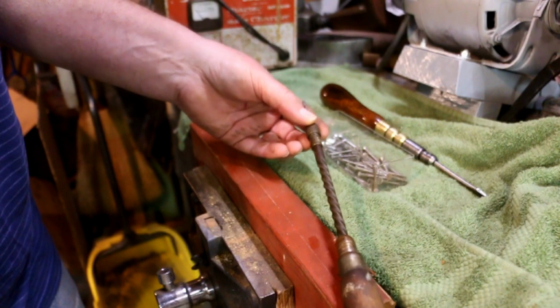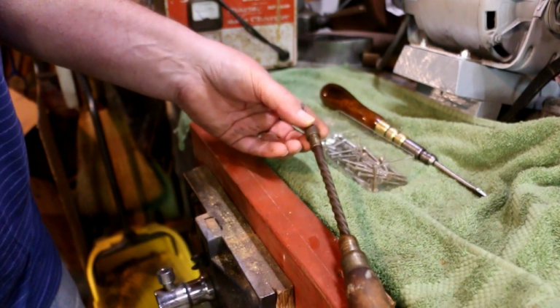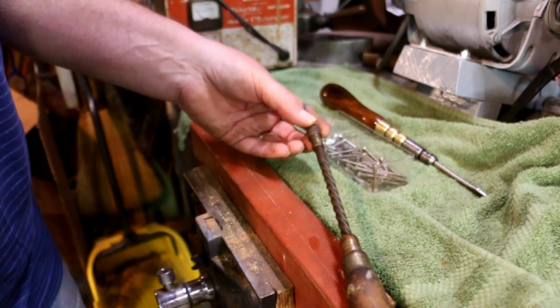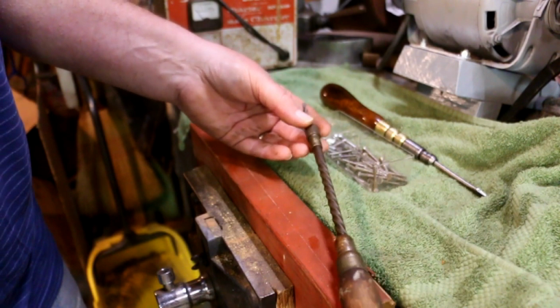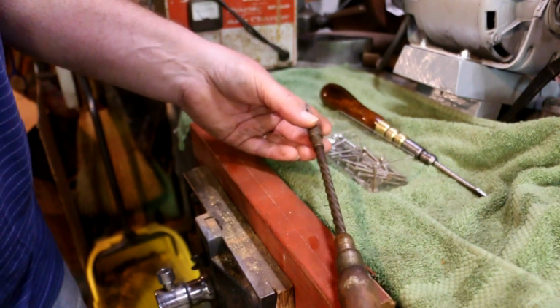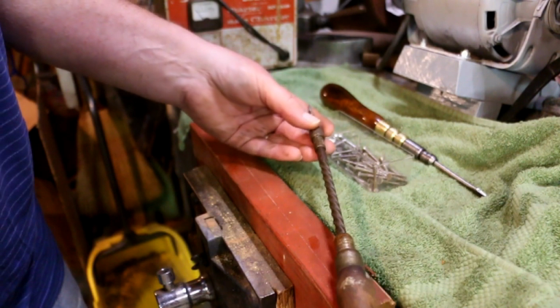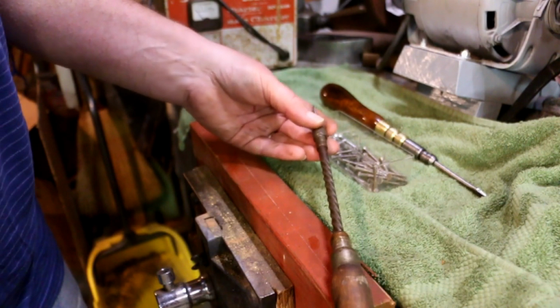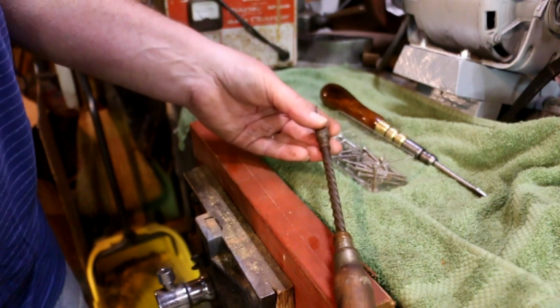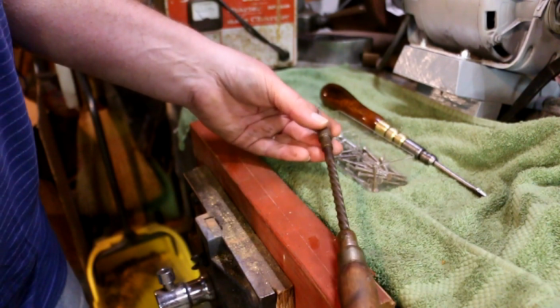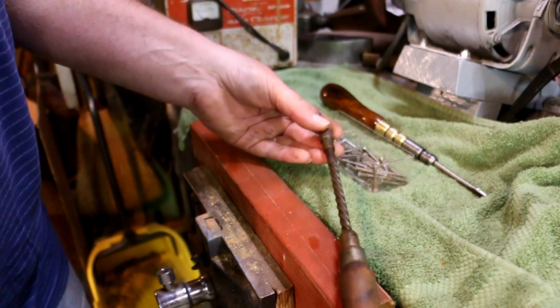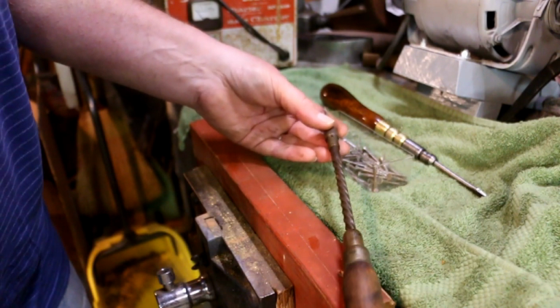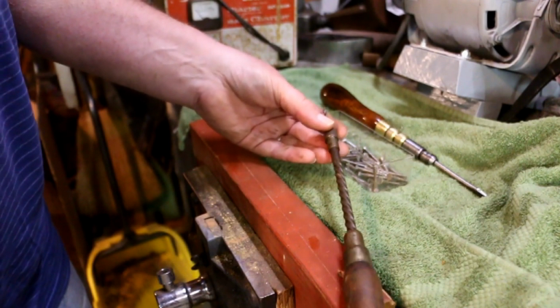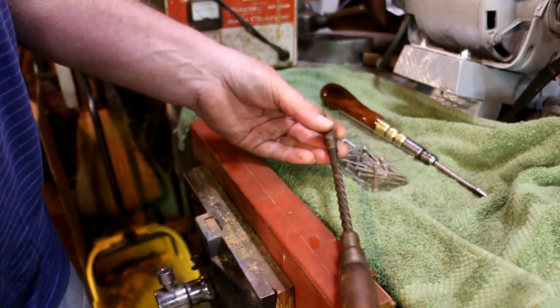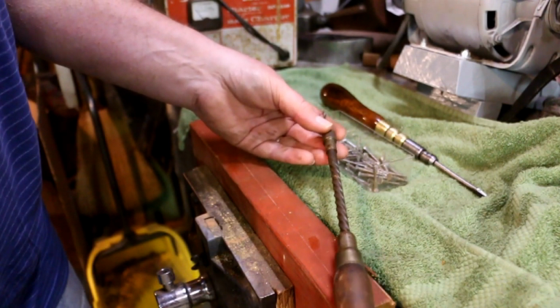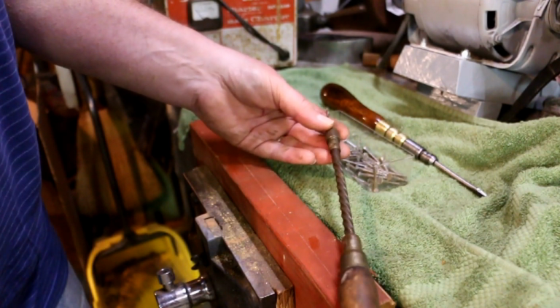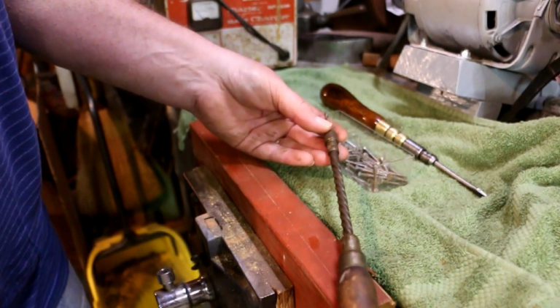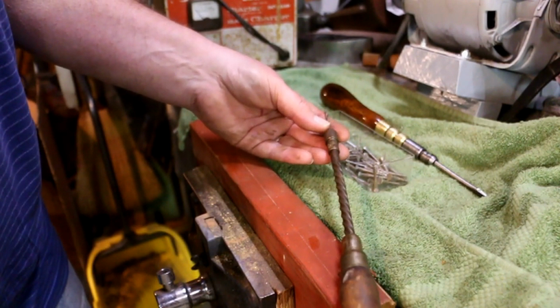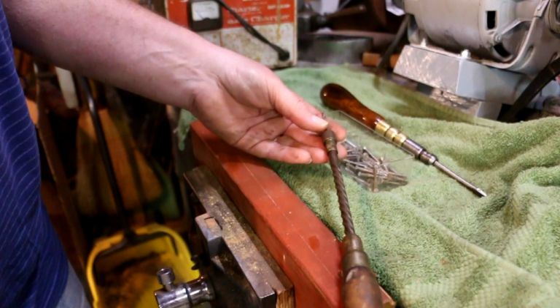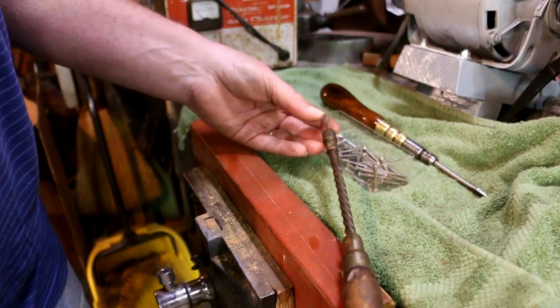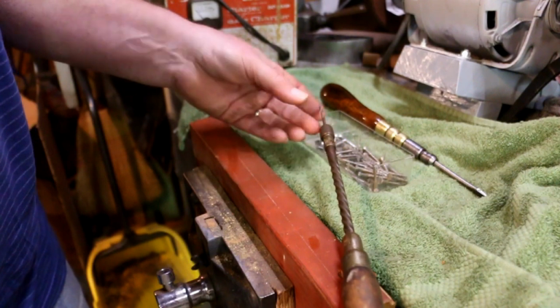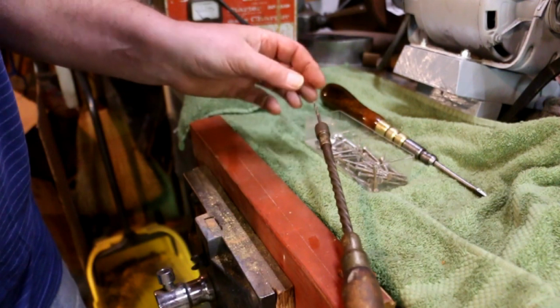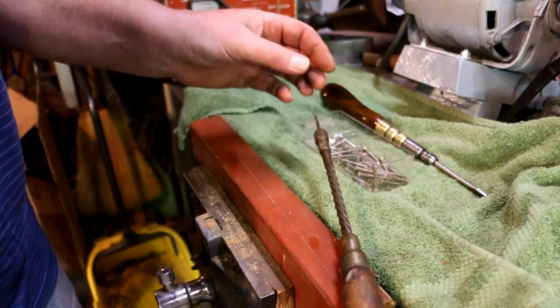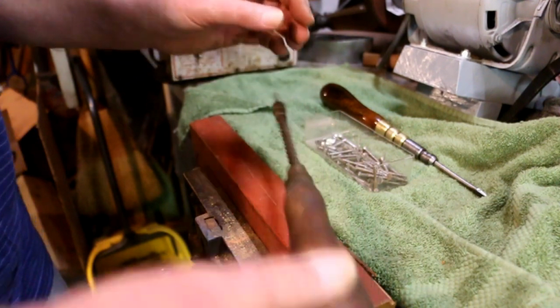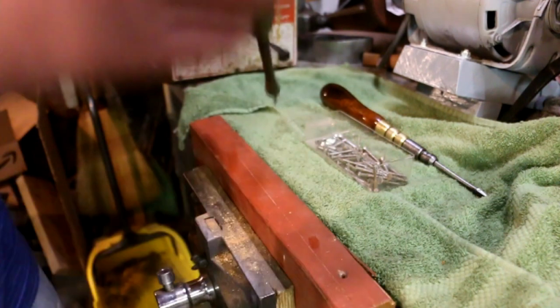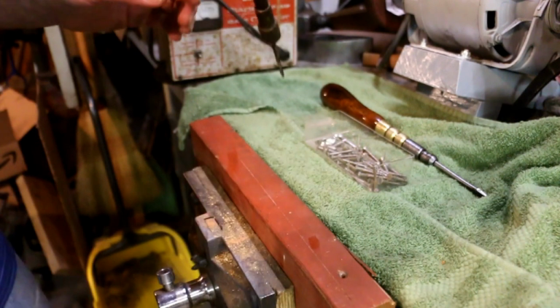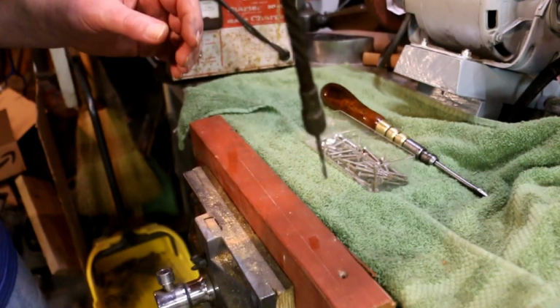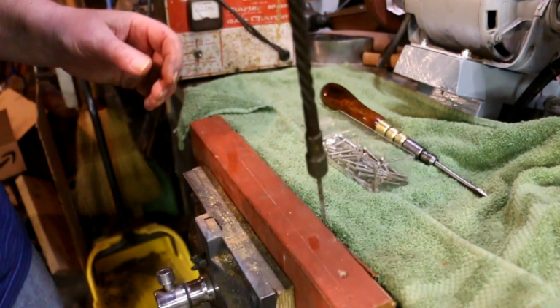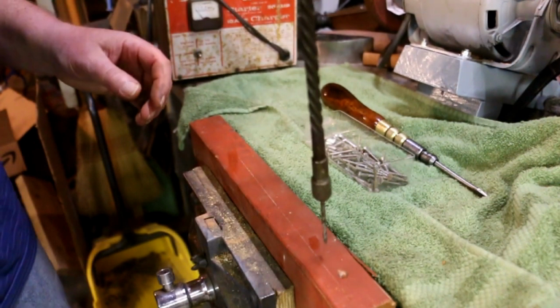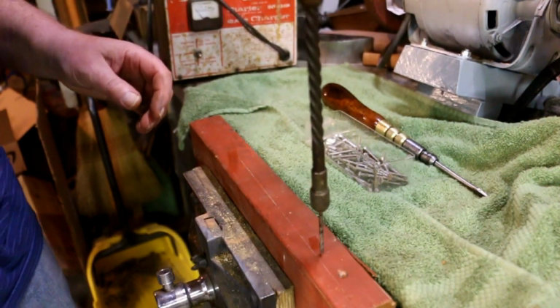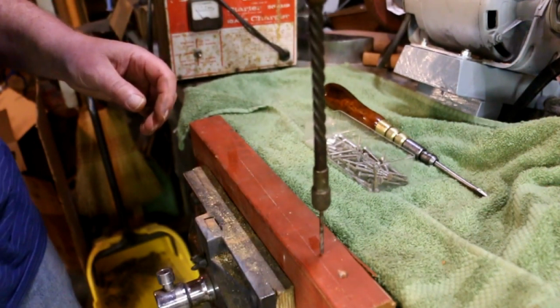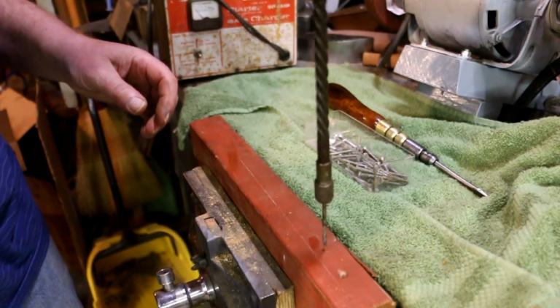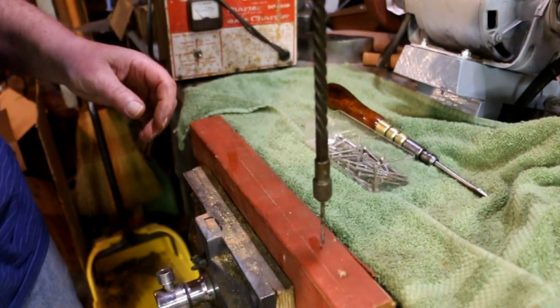I don't know exactly when it was produced — they were producing them right on up to the 30s. This is an 1/8 inch drill bit.